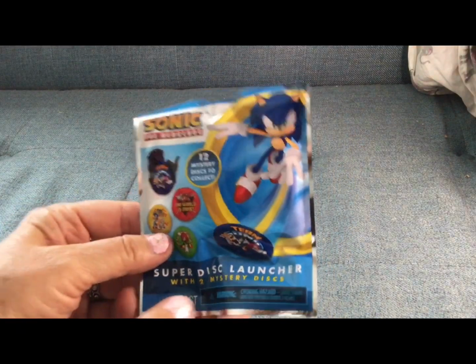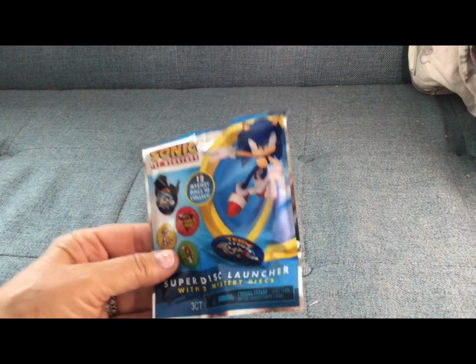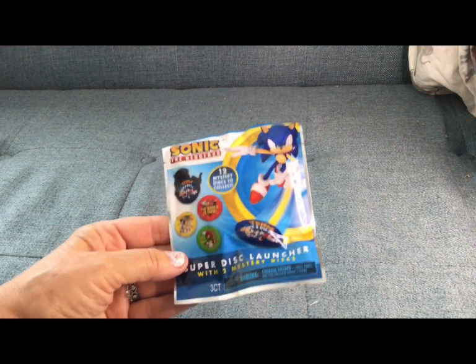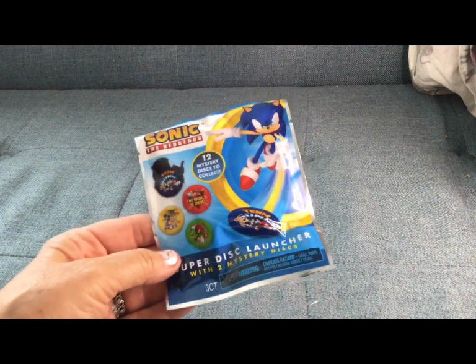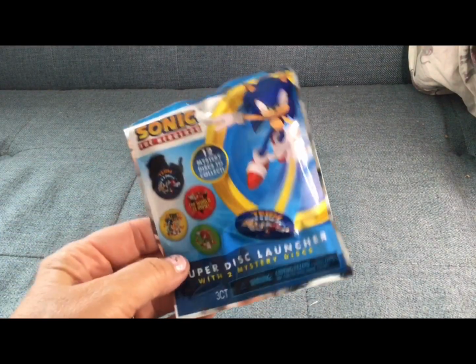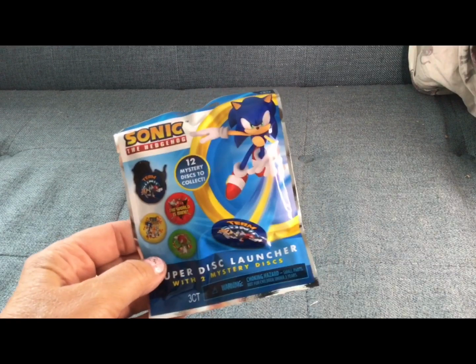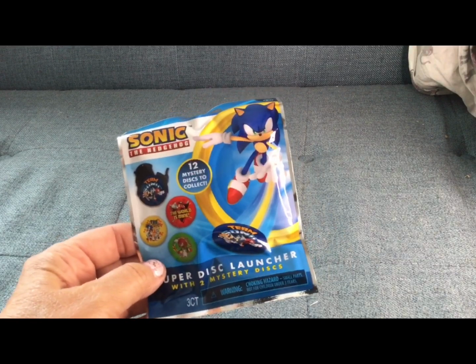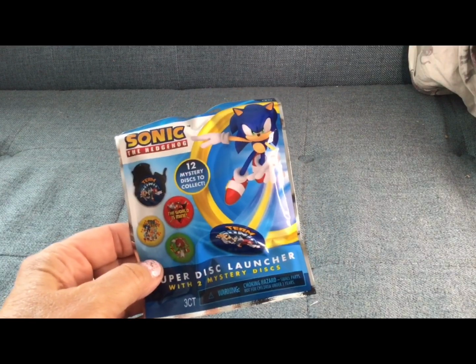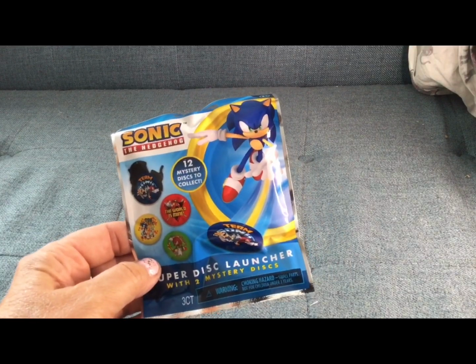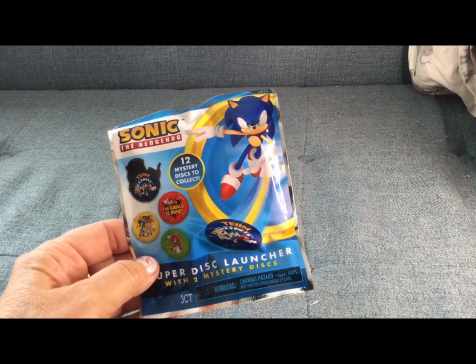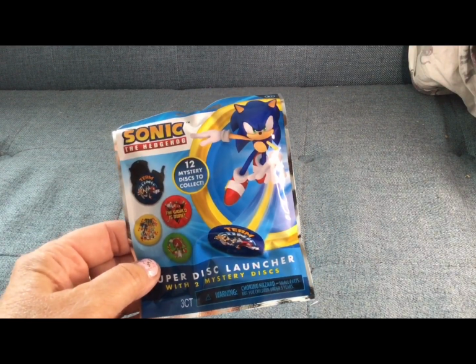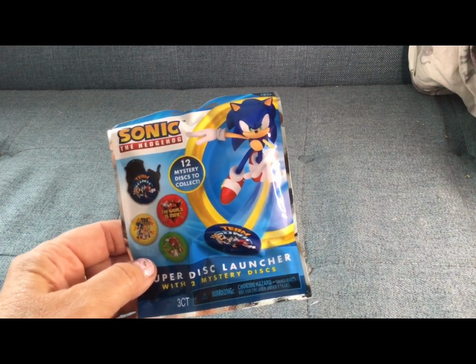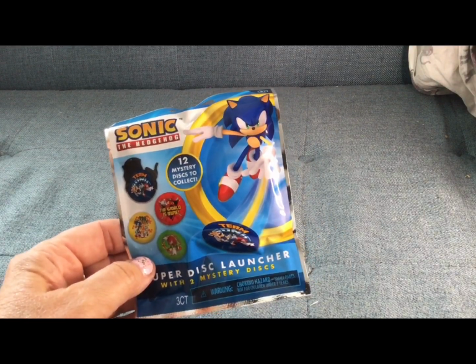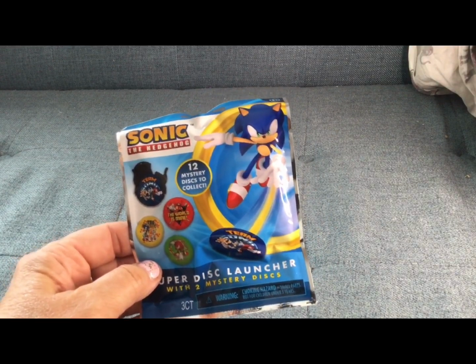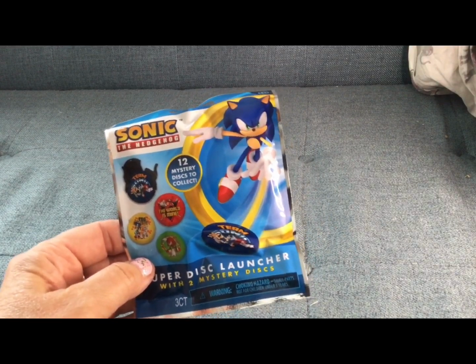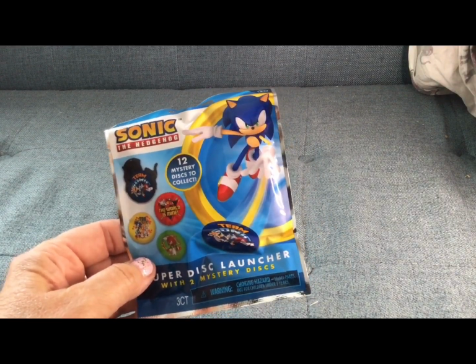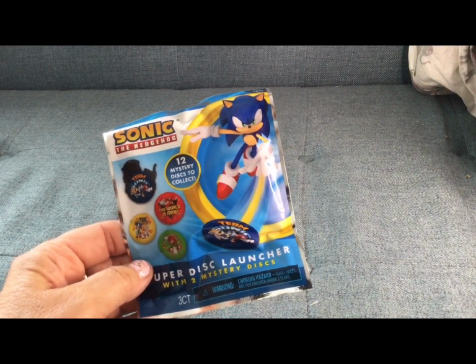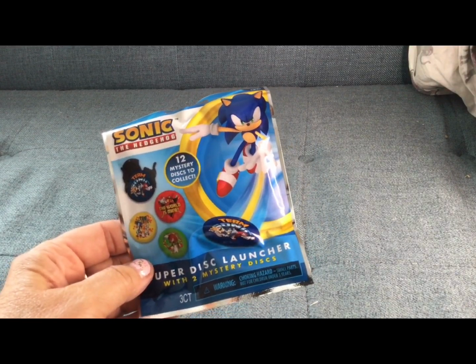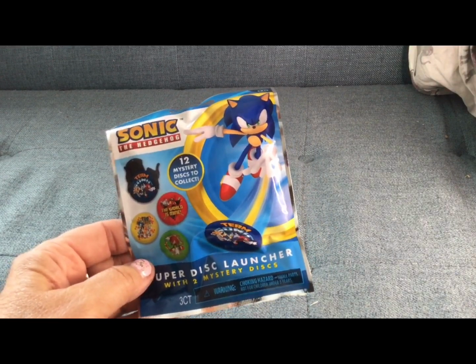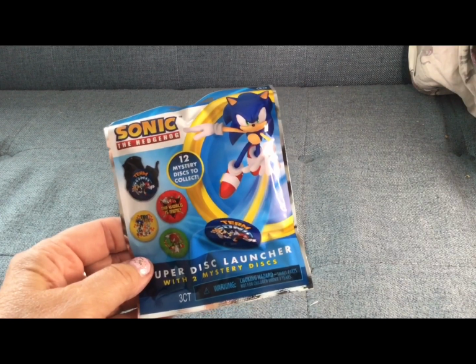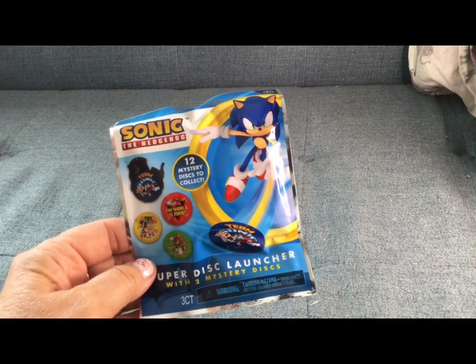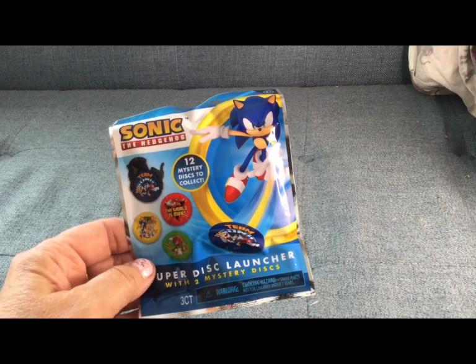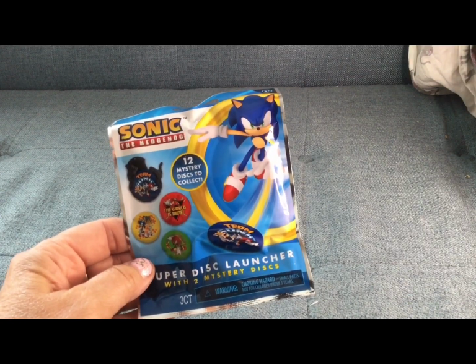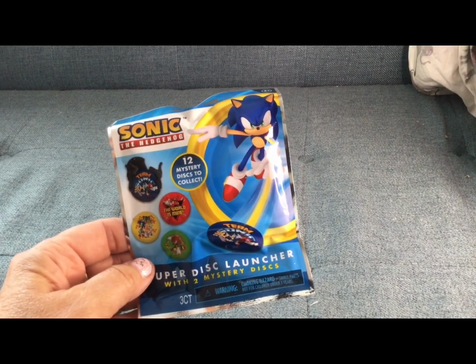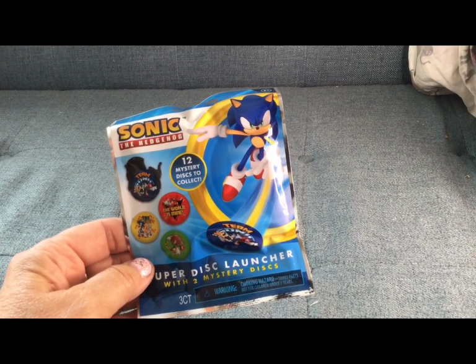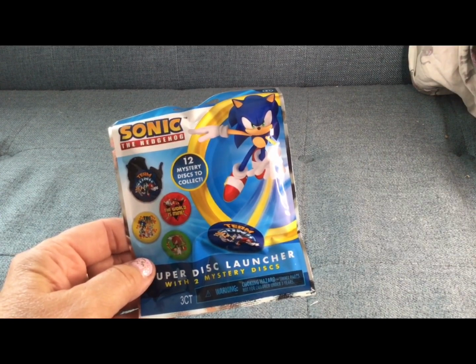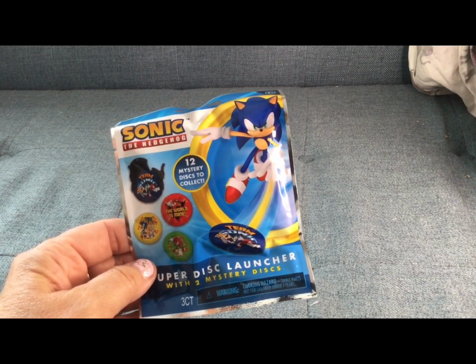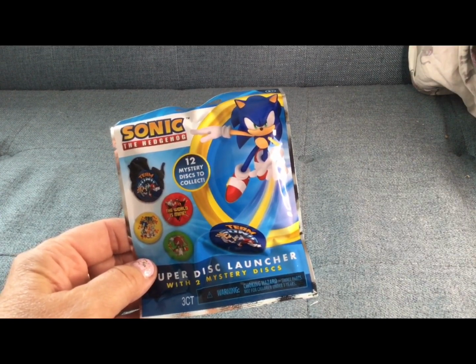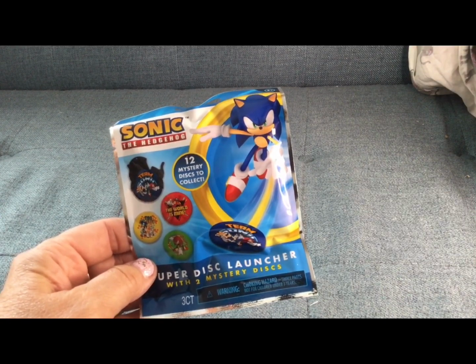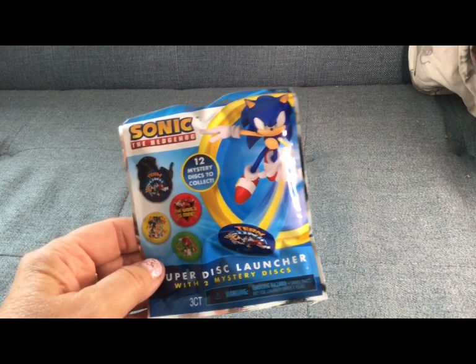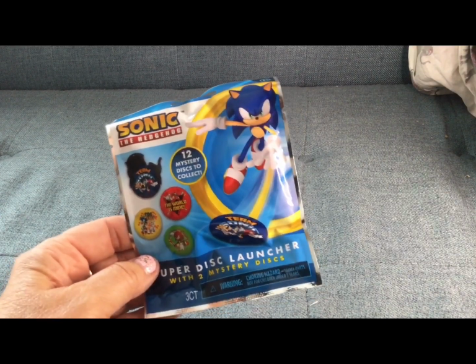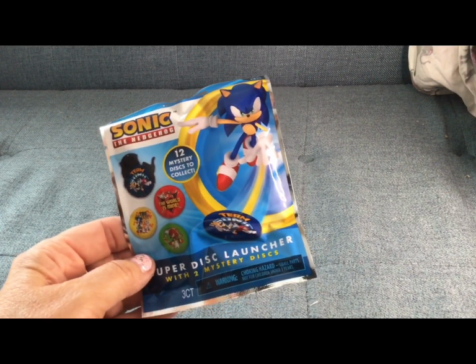But anyway guys, that's it. I really appreciate you all watching my 'I'm Obsessed' combination video today. I hope you're all having a great day and I will see you in the next video. Bye now.